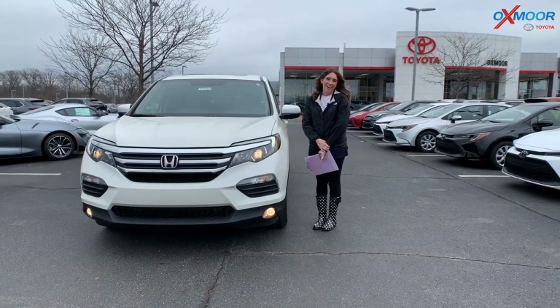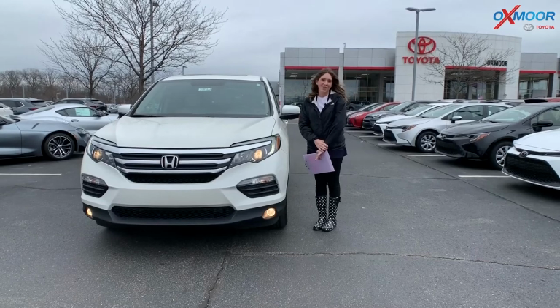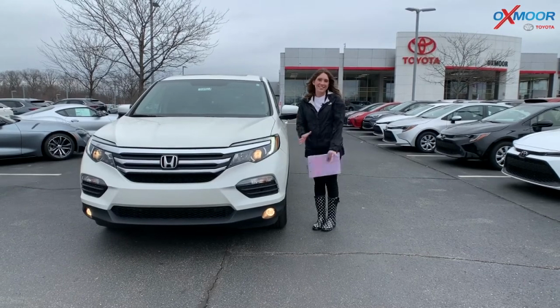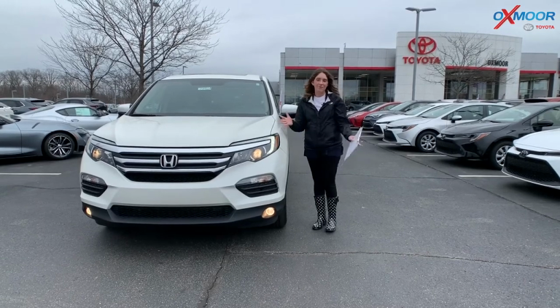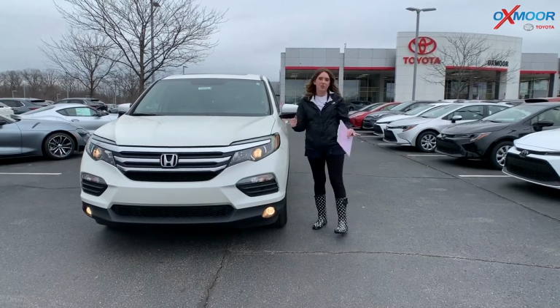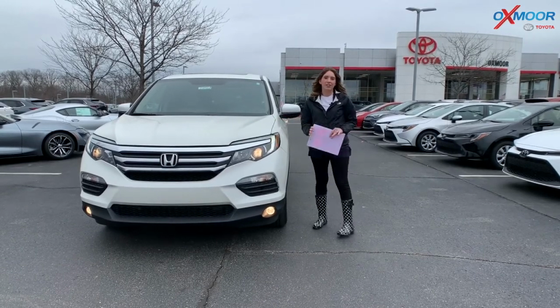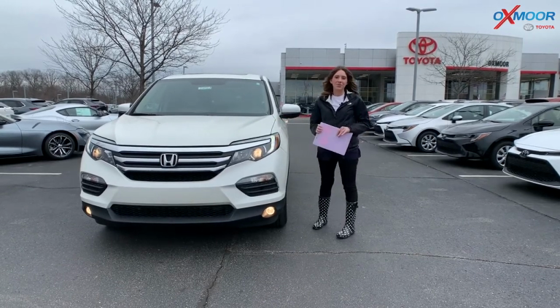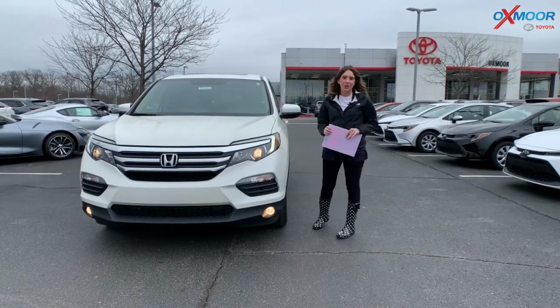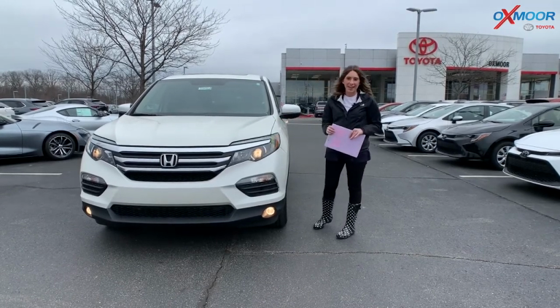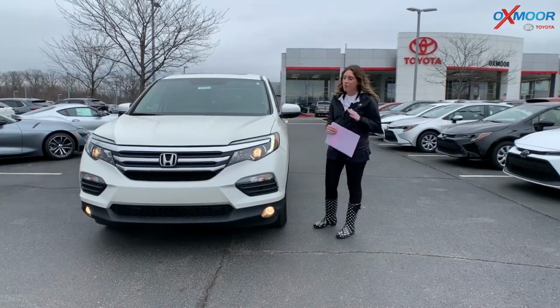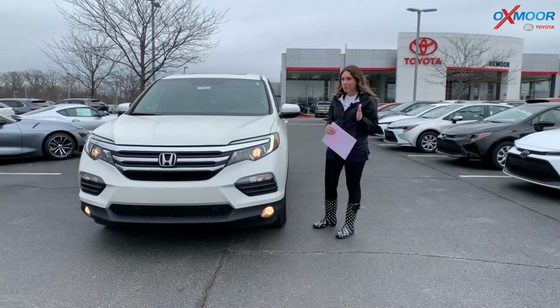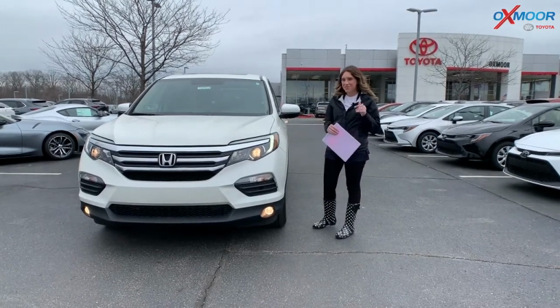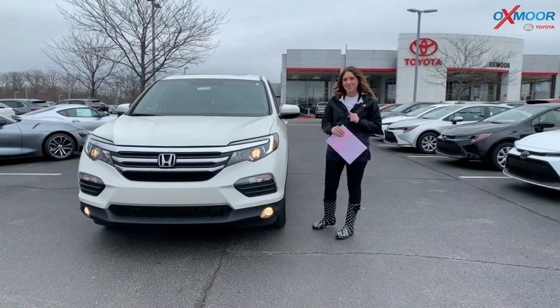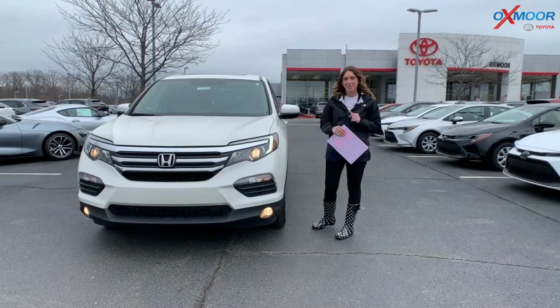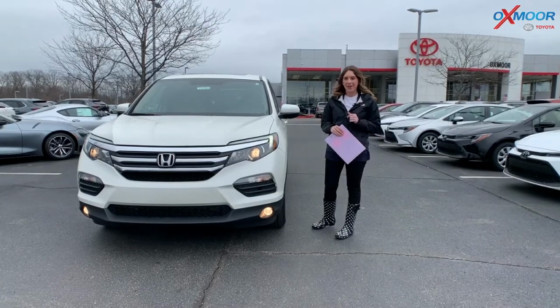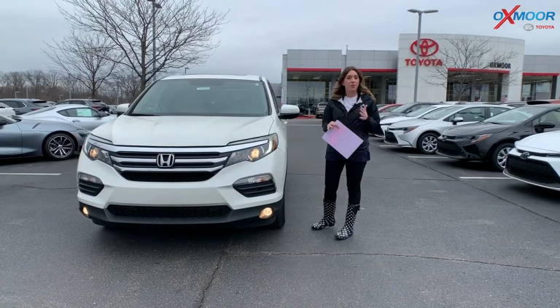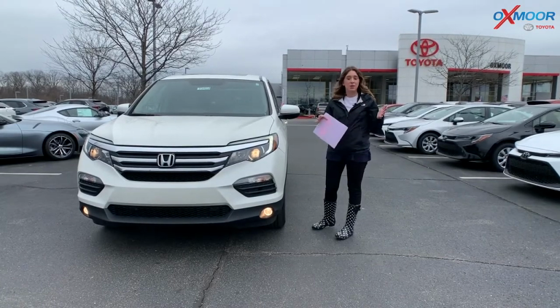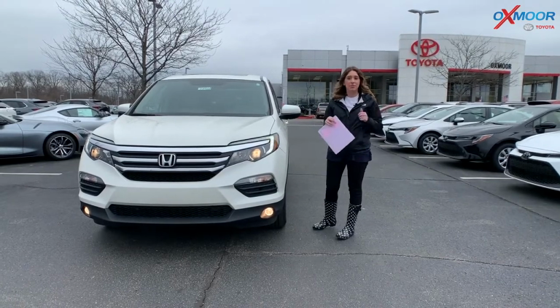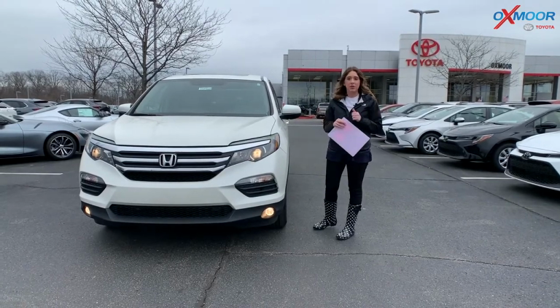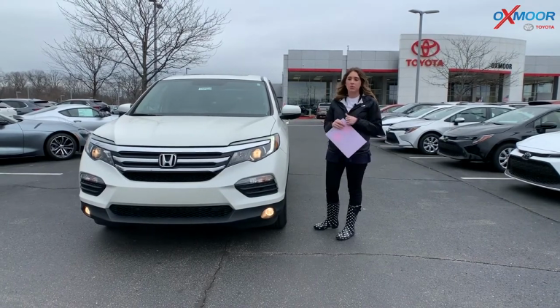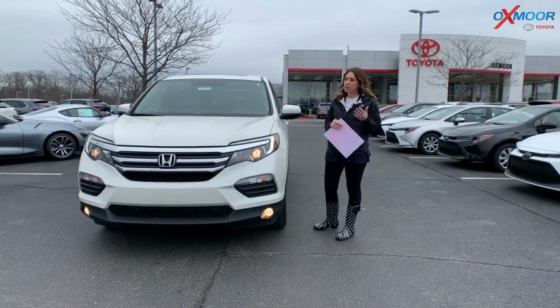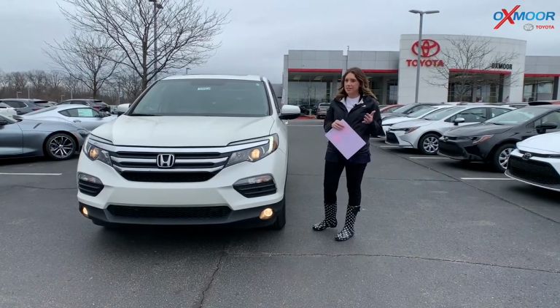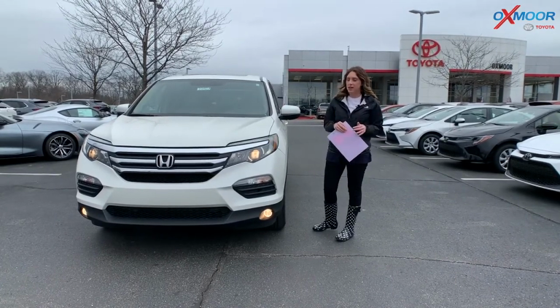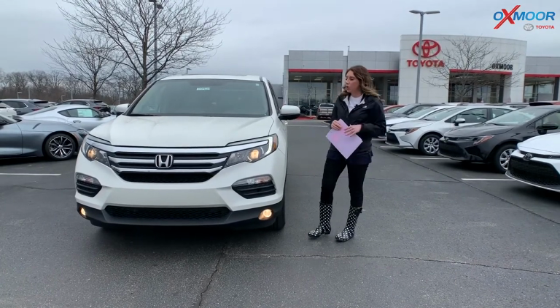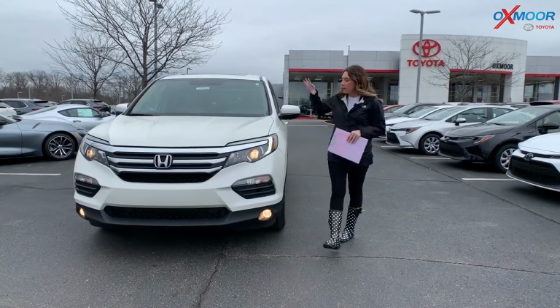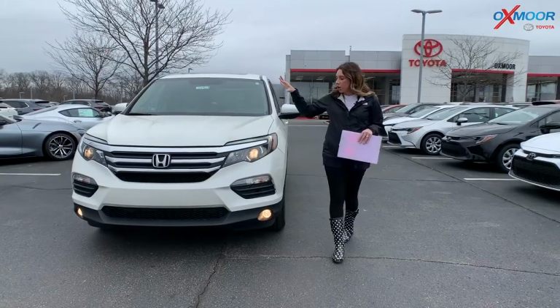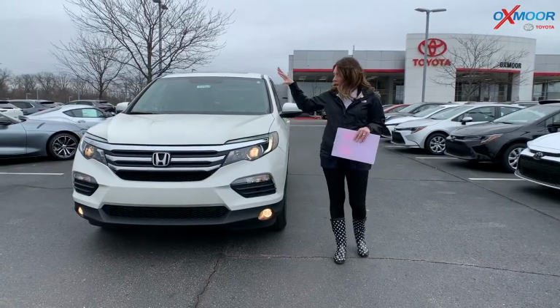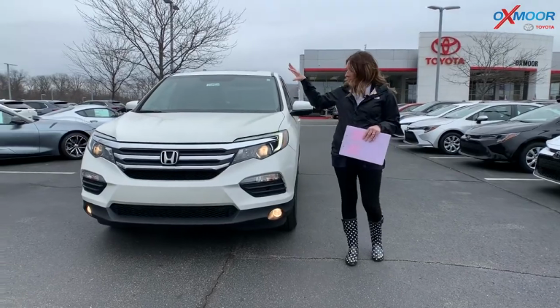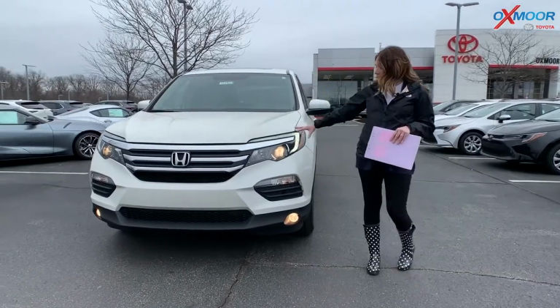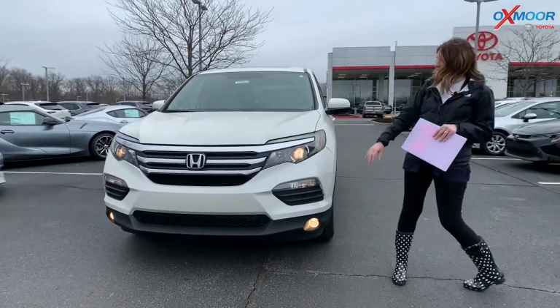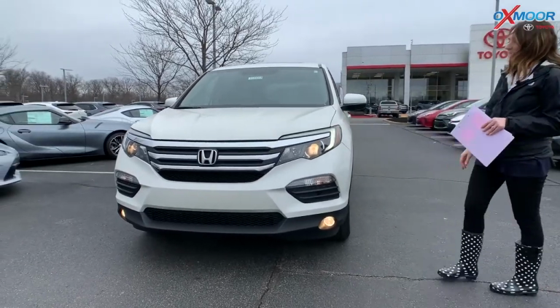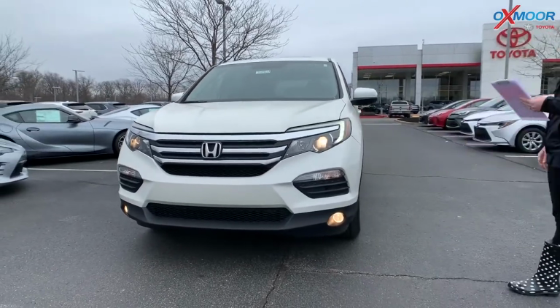Hi everyone, it's Gabrielle over here at Oxmoor Toyota today for our Pre-Owned Vehicles of the Week. This week we have three vehicles we would like to share some details on, so why don't we go and start with this first one right here.